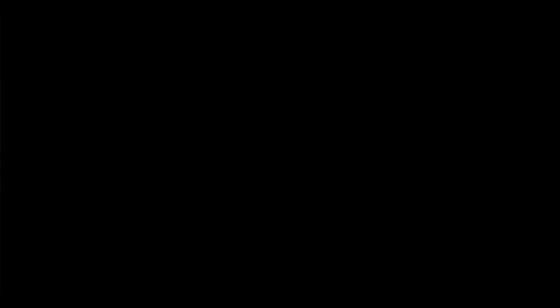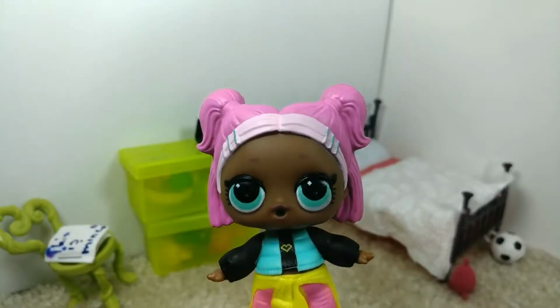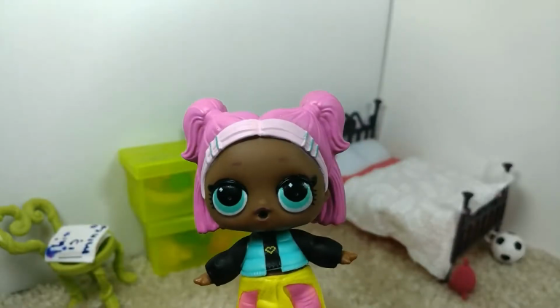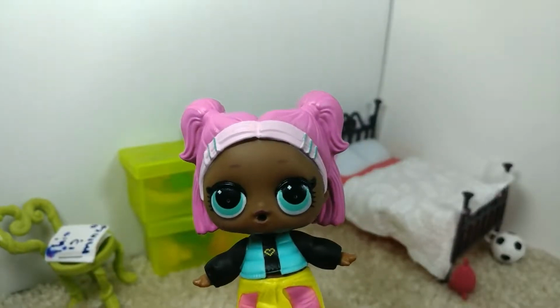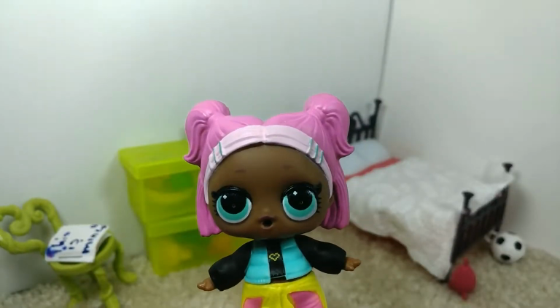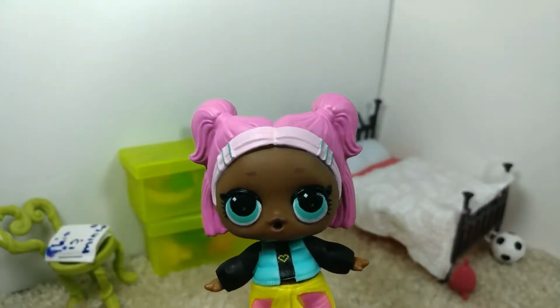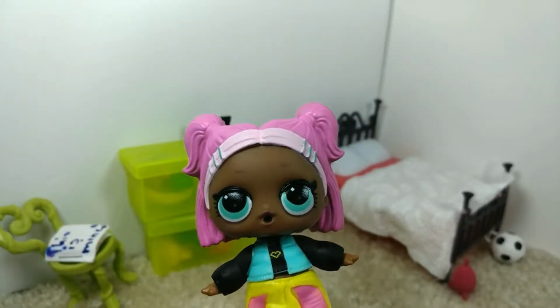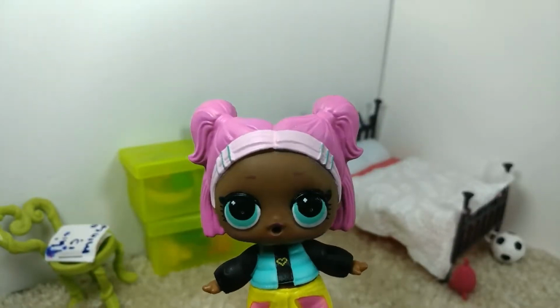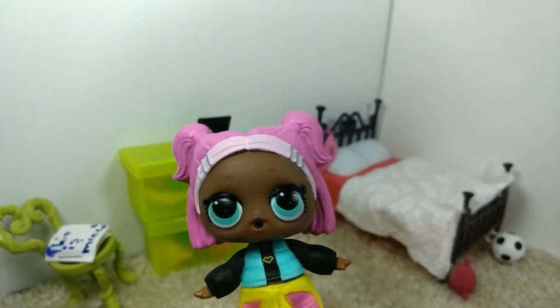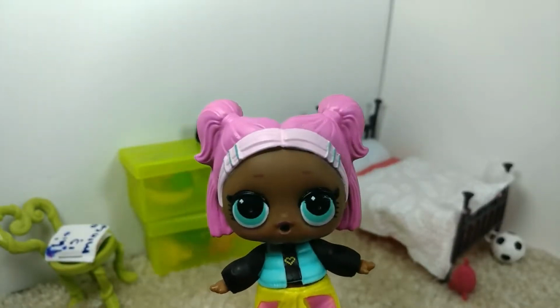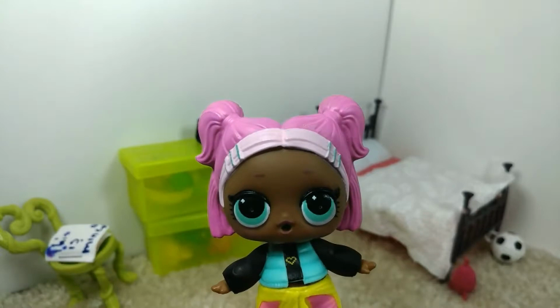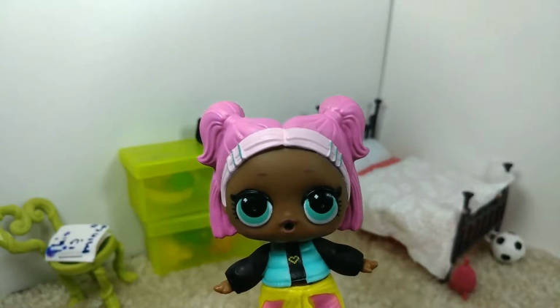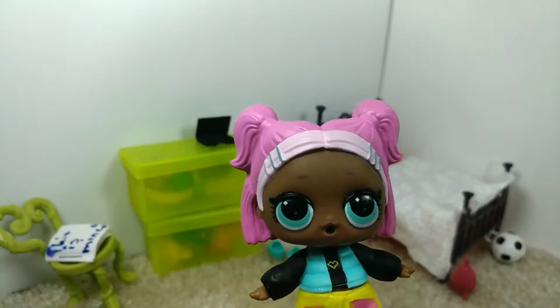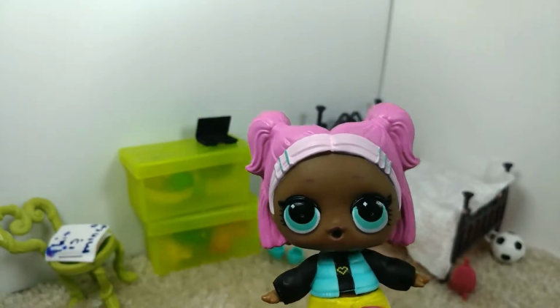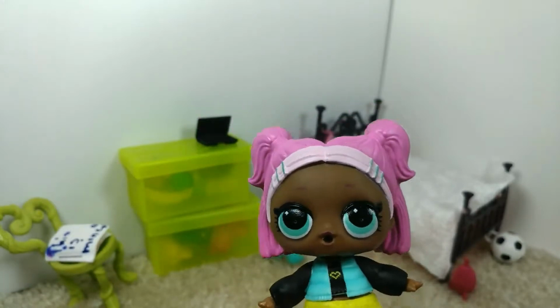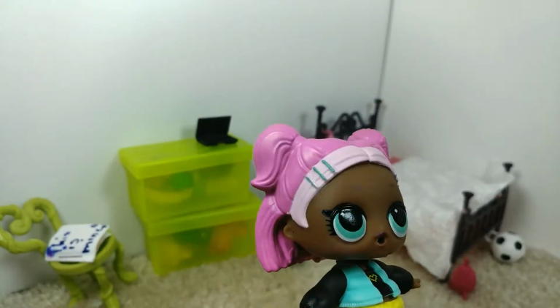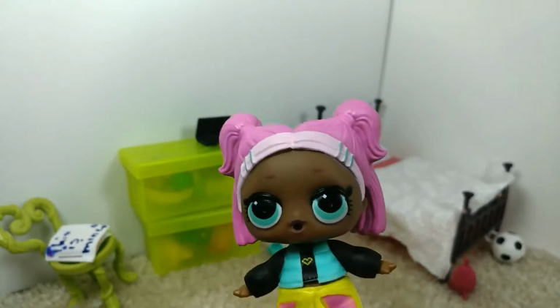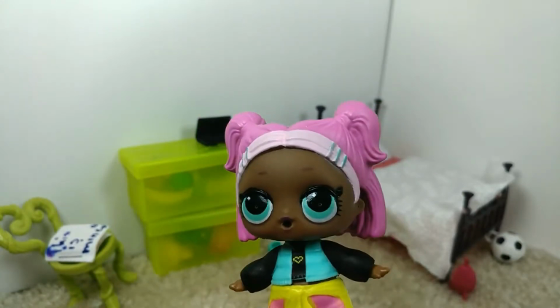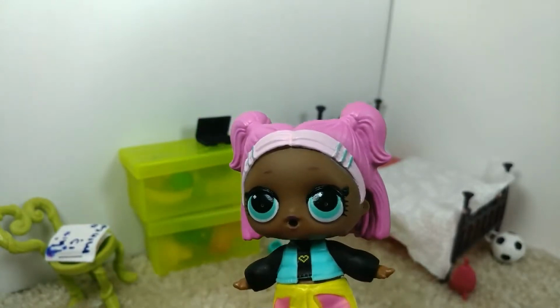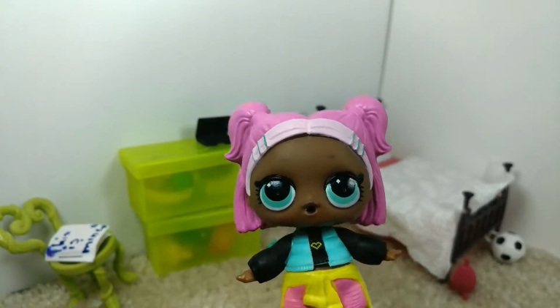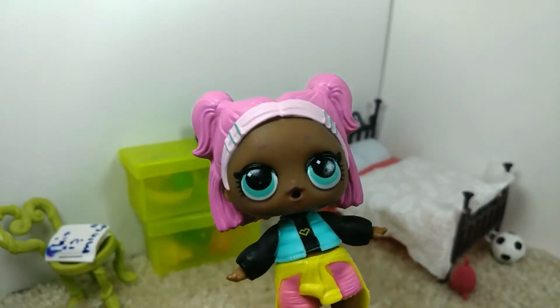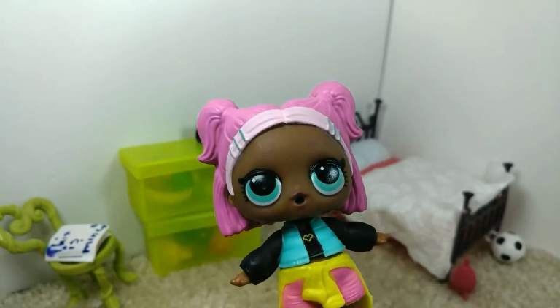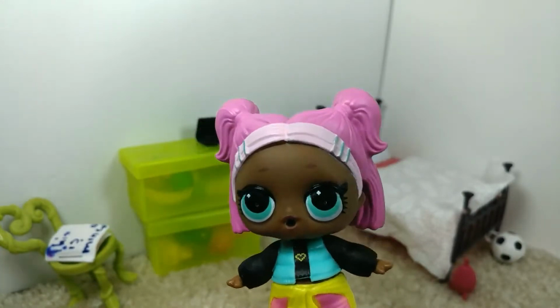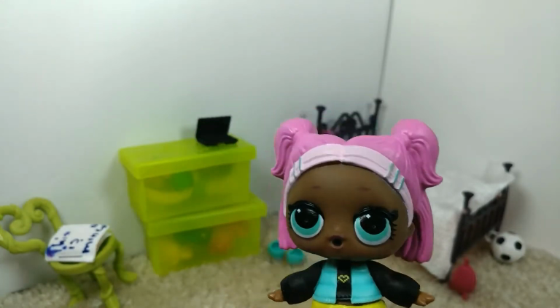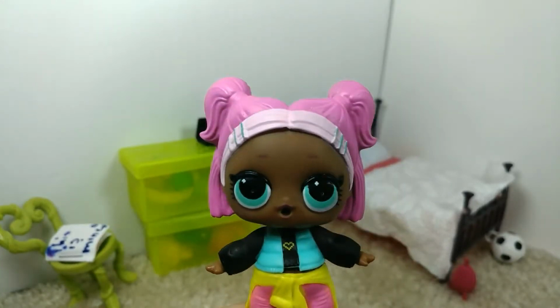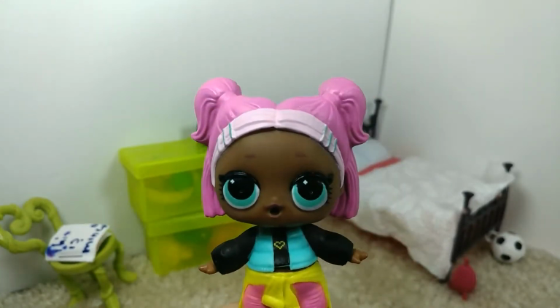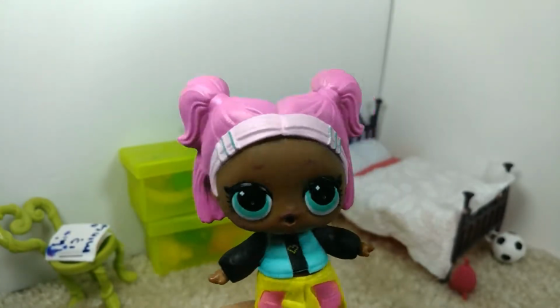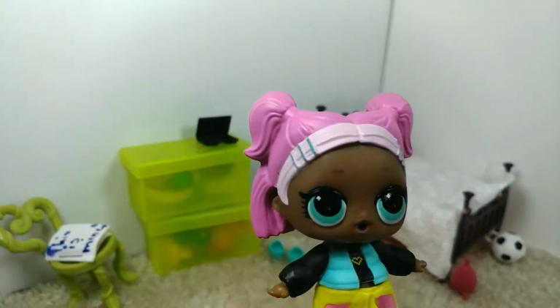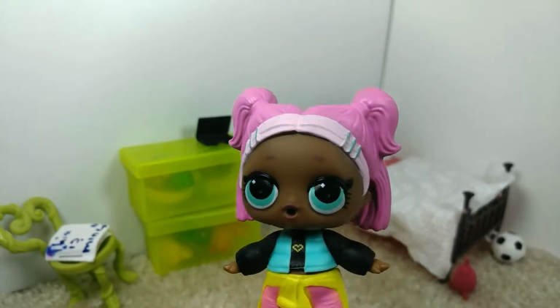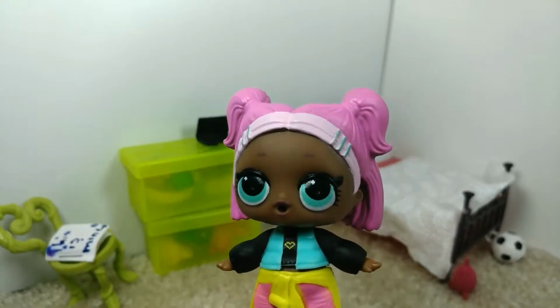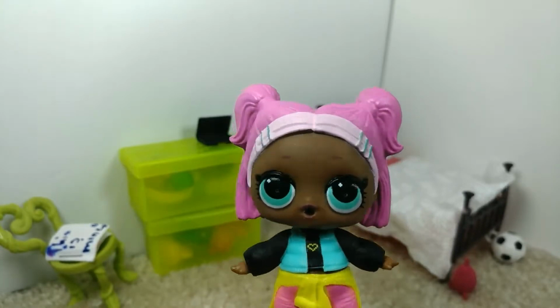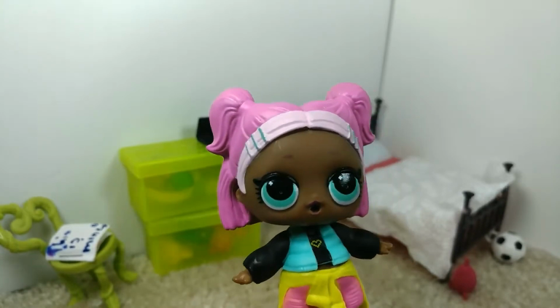Hello everybody, my name is Tootie Patootie, and I'm here because I need some help renovating, cleaning, and changing my room.